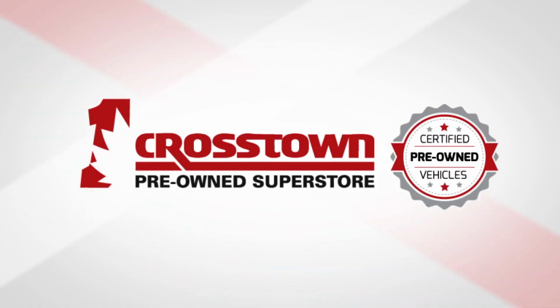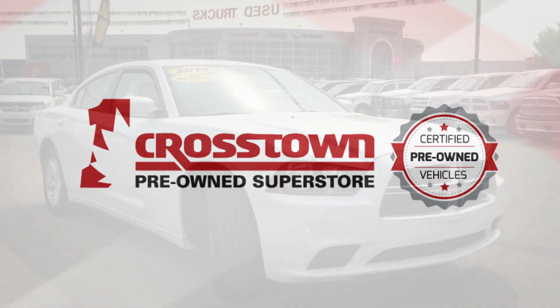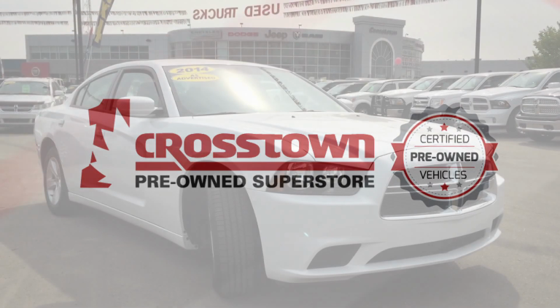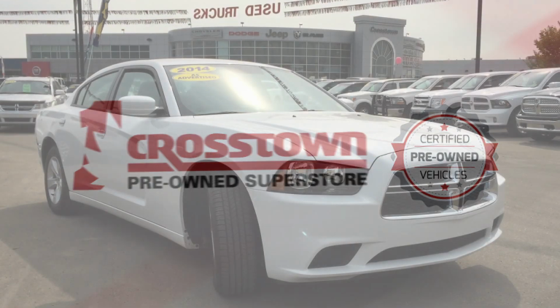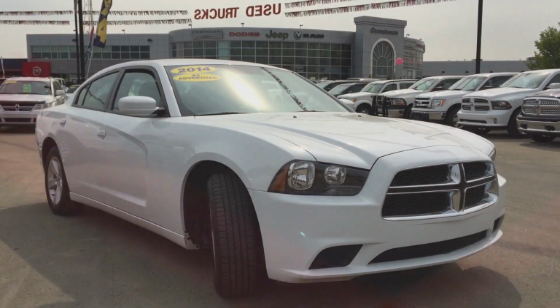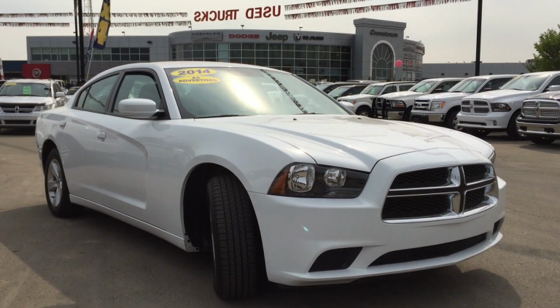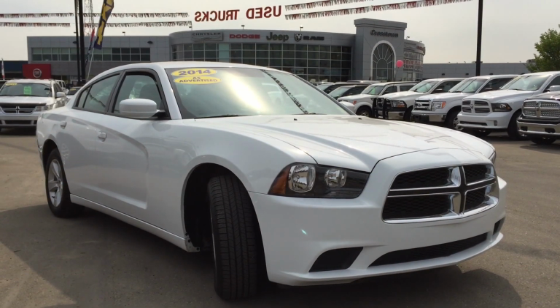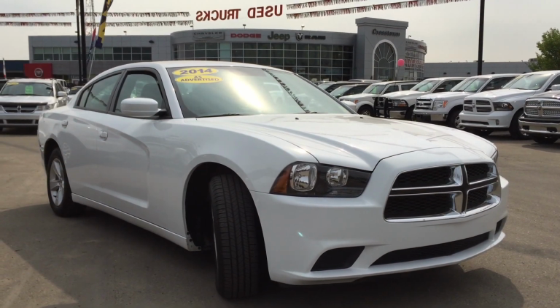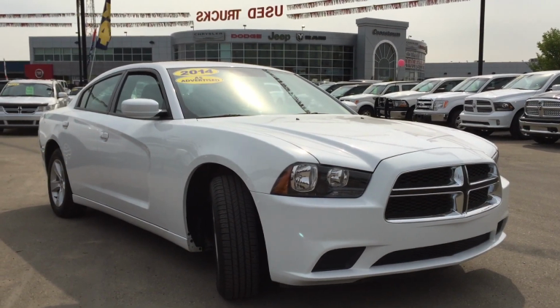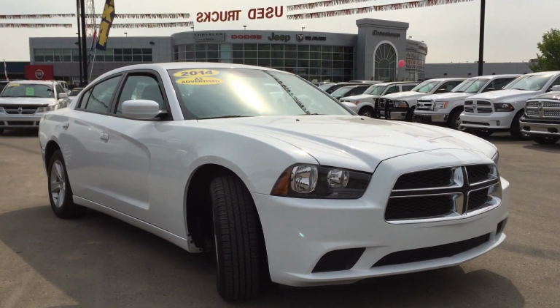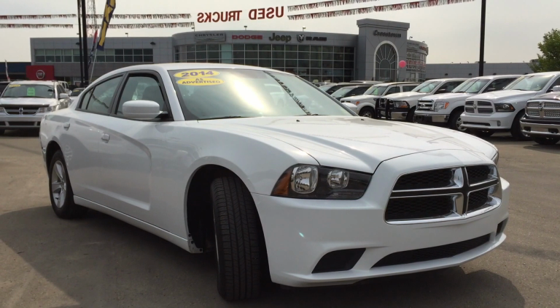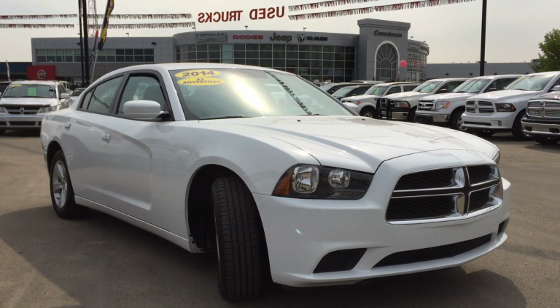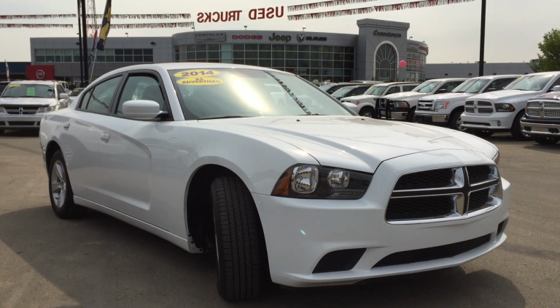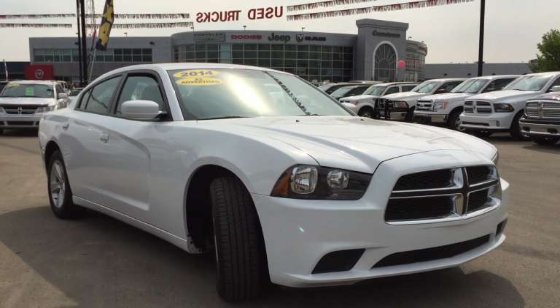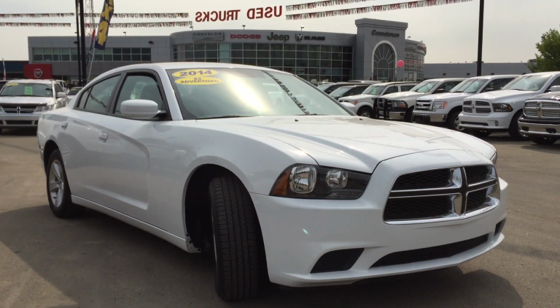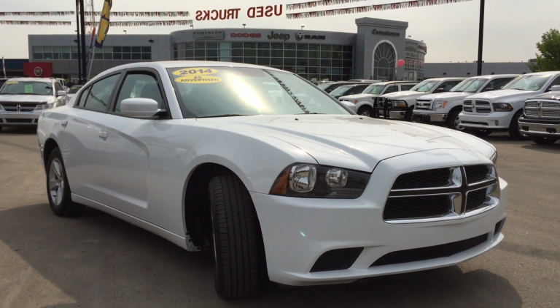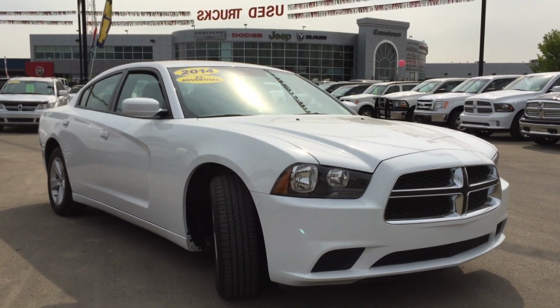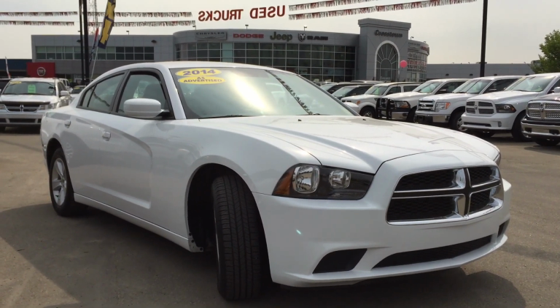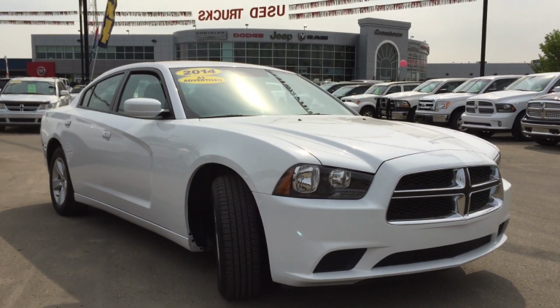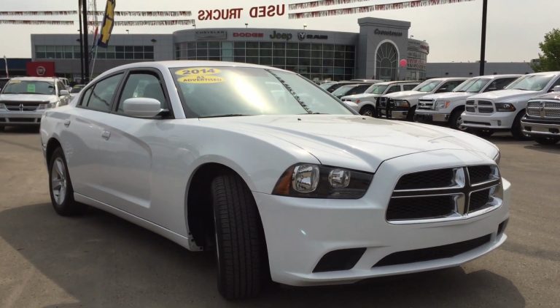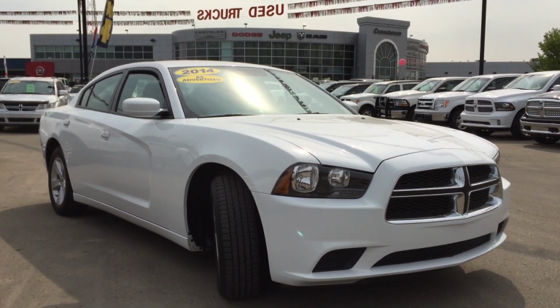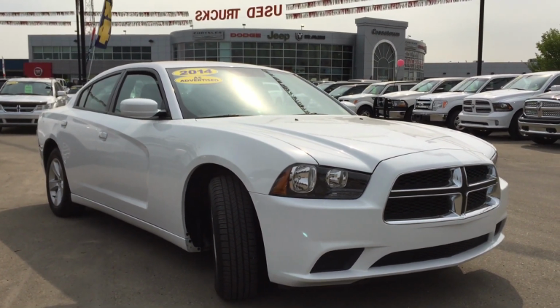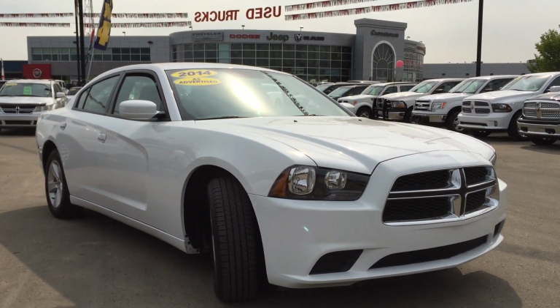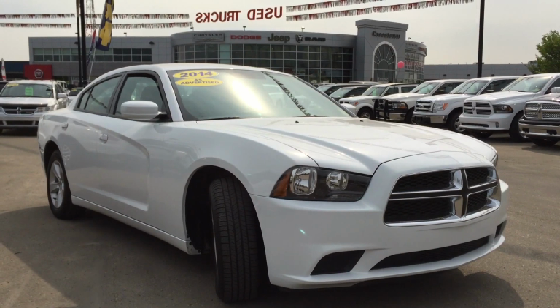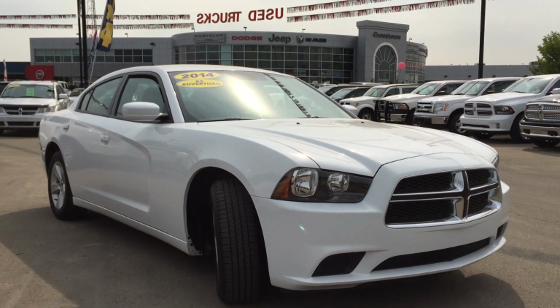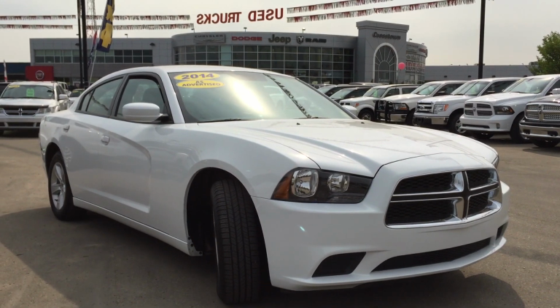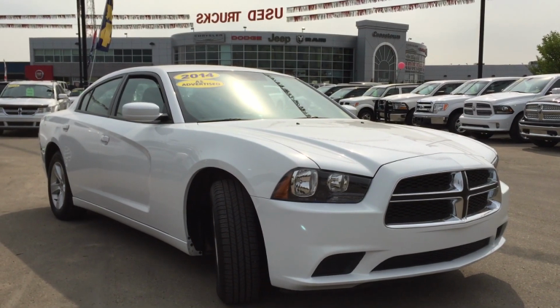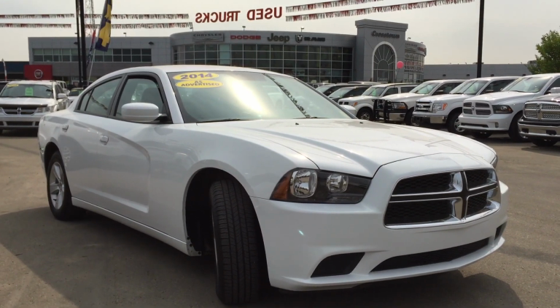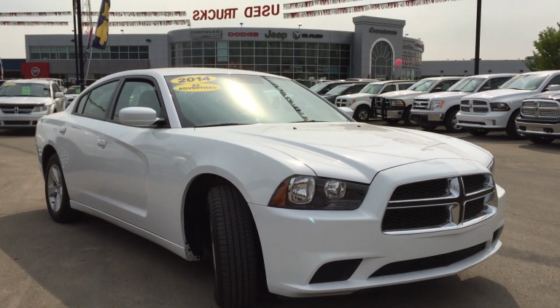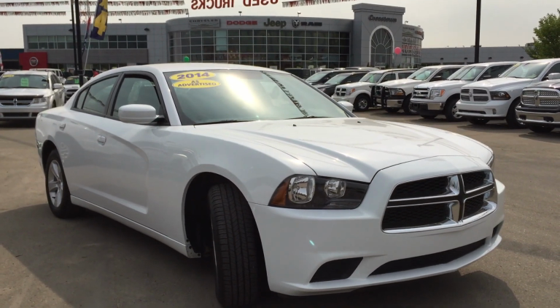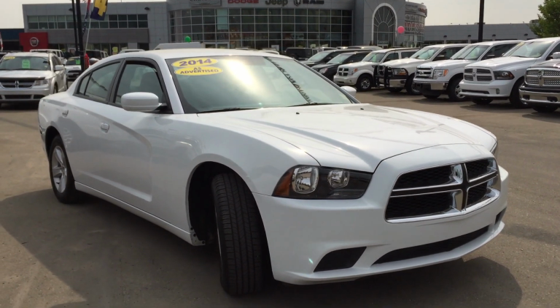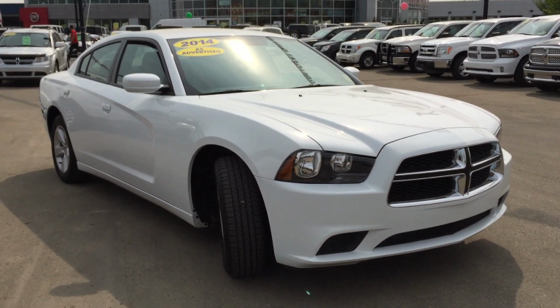Hello and welcome to Crosstown Auto Center's Priam Superstore. My name is Bailey and today we're going to be taking a walk around this 2014 Dodge Charger. This is a rear wheel drive four-door sedan in a bright white clear coat.